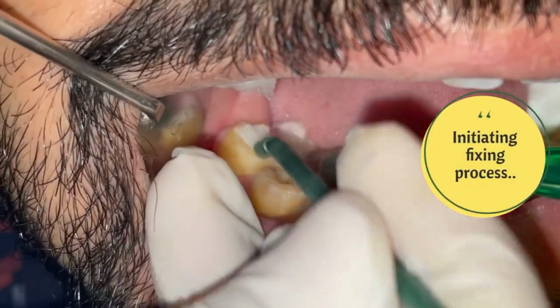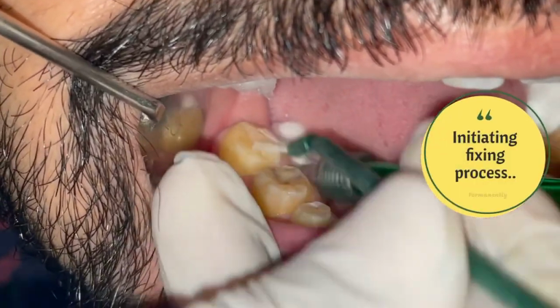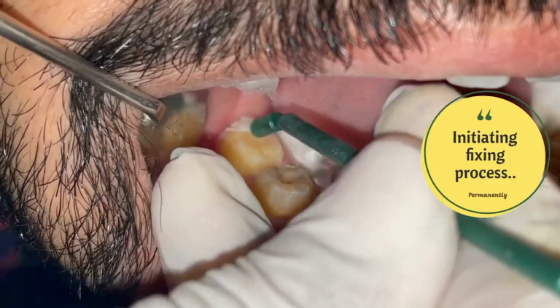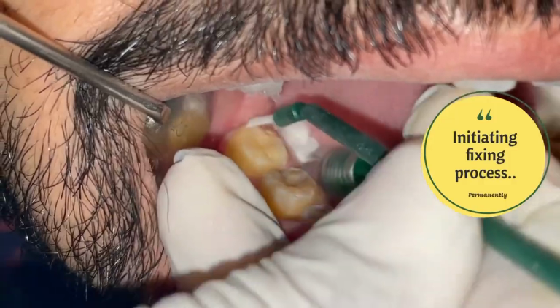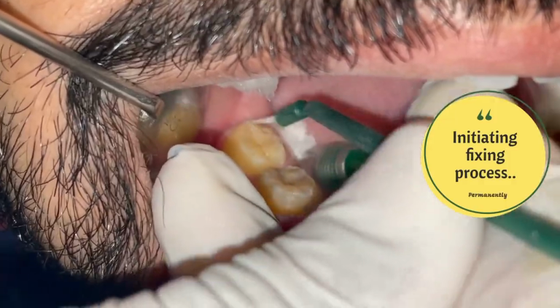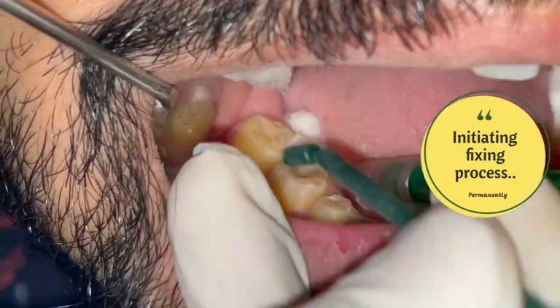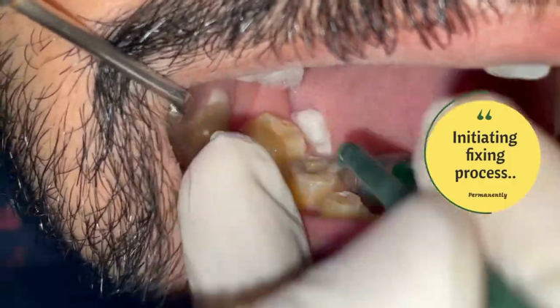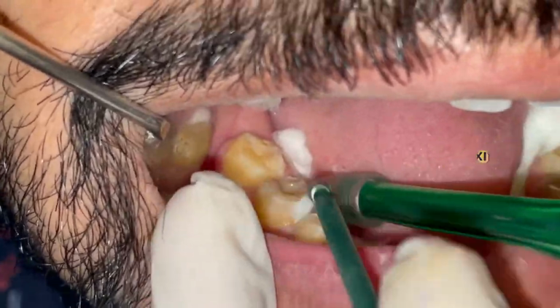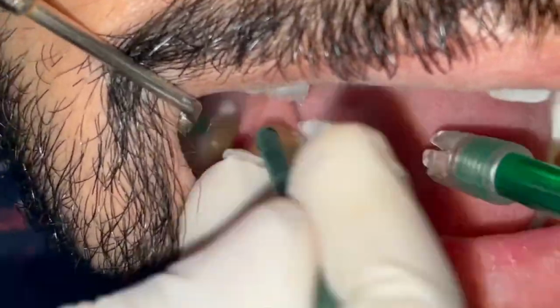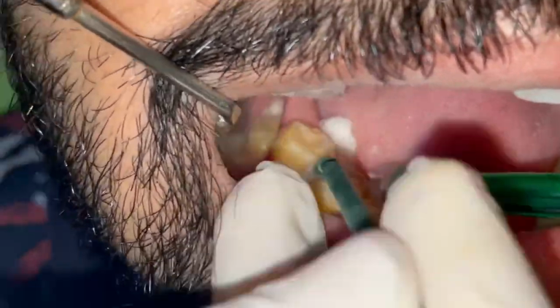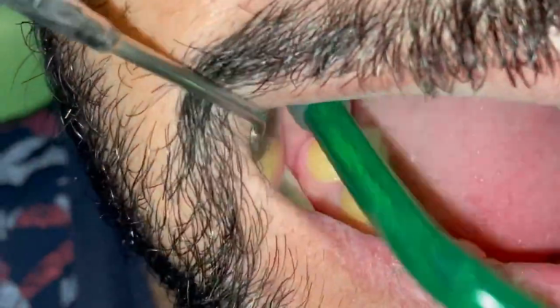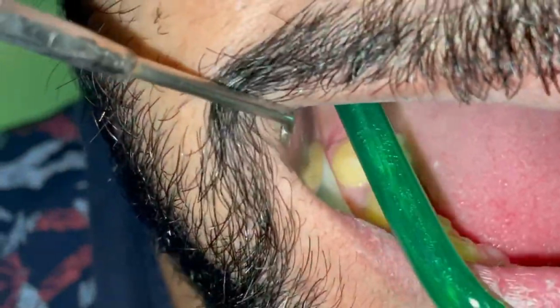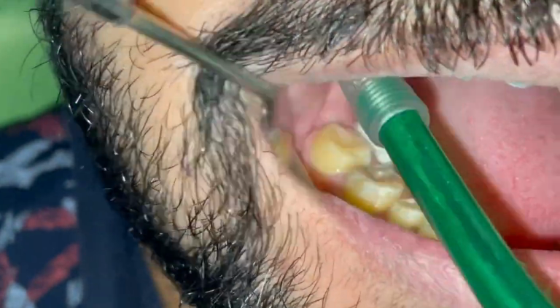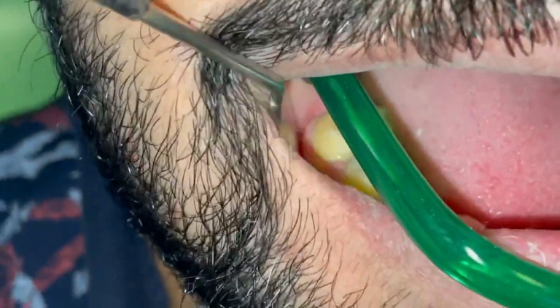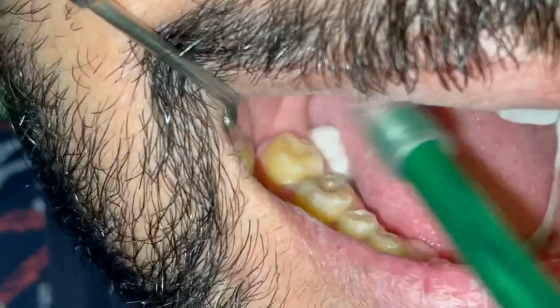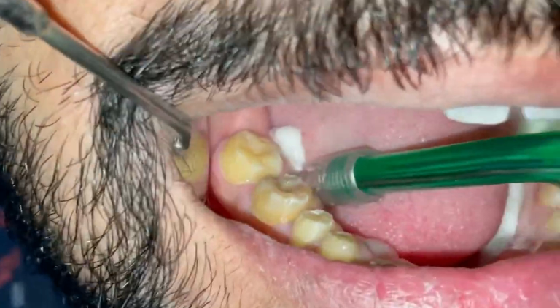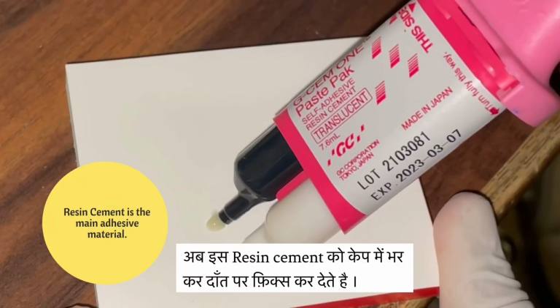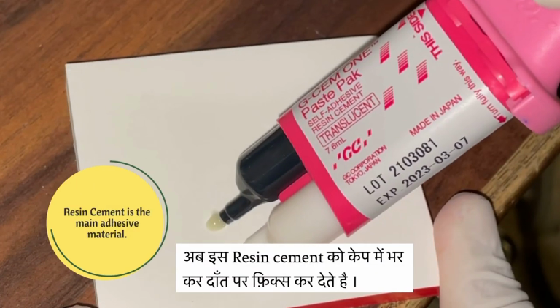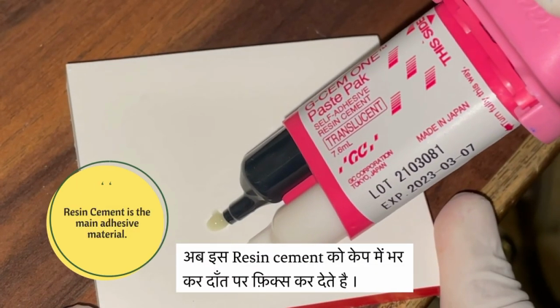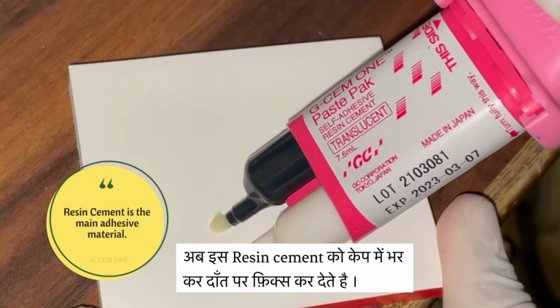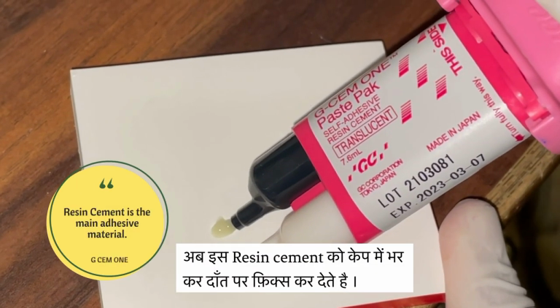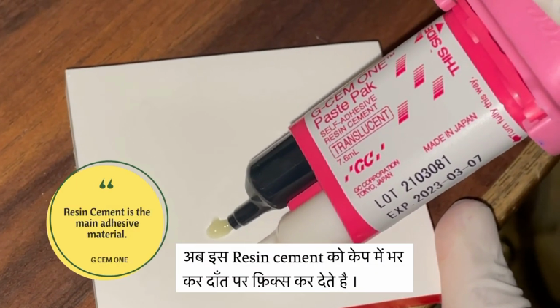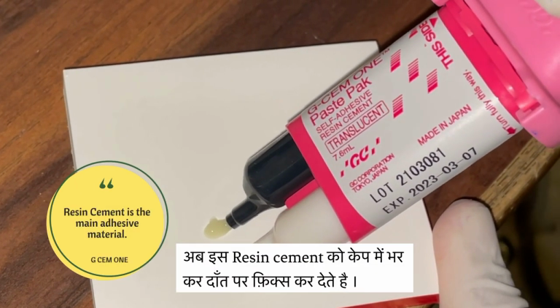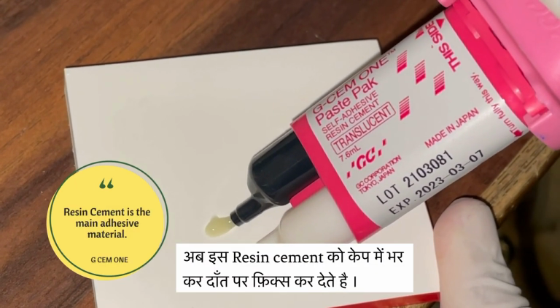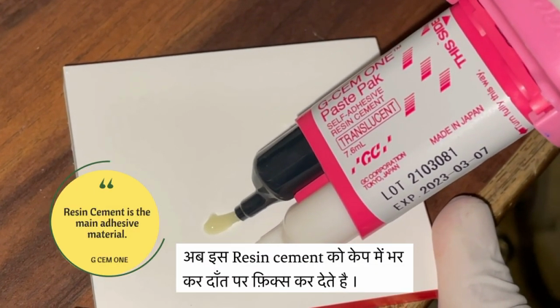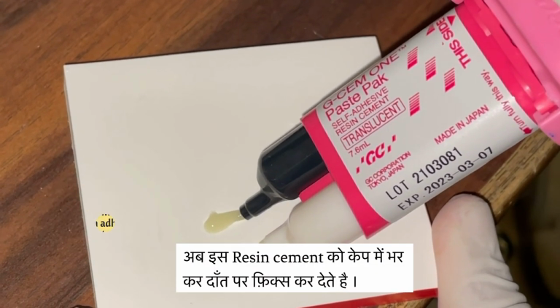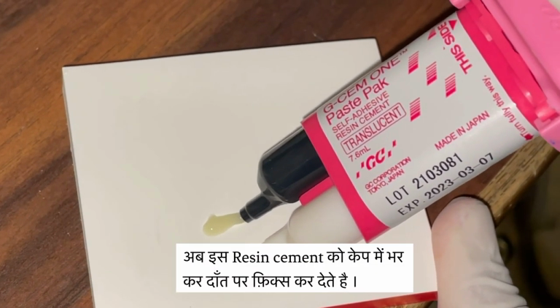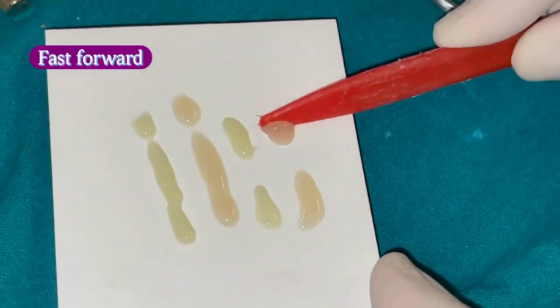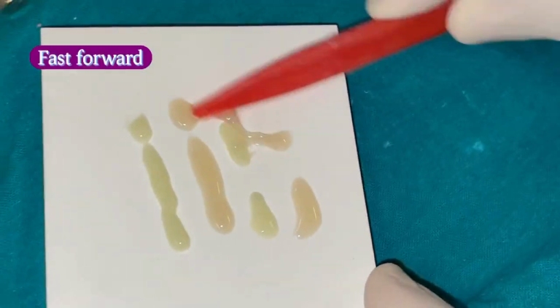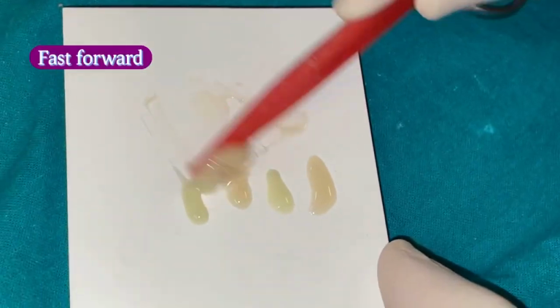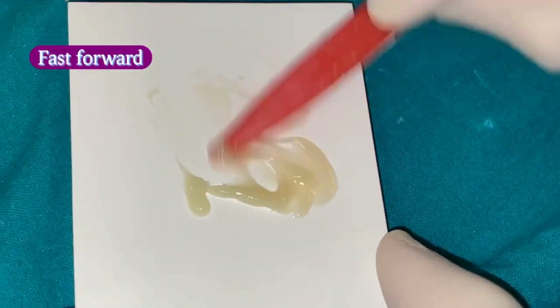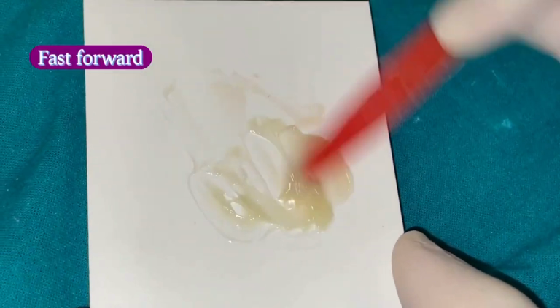Now we are finally going to fix the crowns permanently — enjoy the video and you can see all the steps. For this purpose, we use light-cure resin cement, which is used as a glue to fix the crowns to the teeth surface.